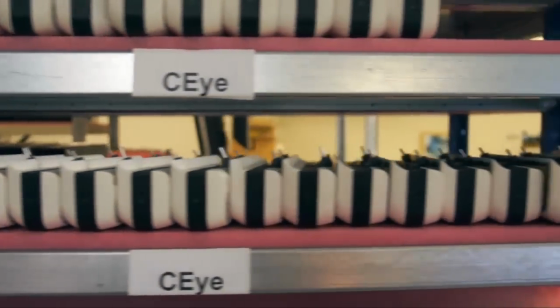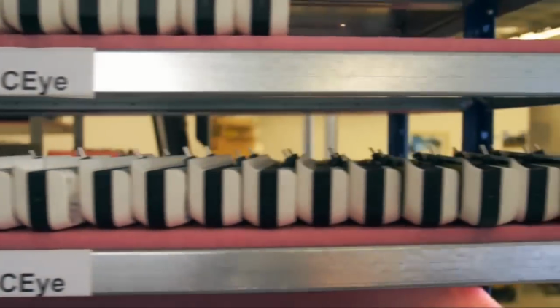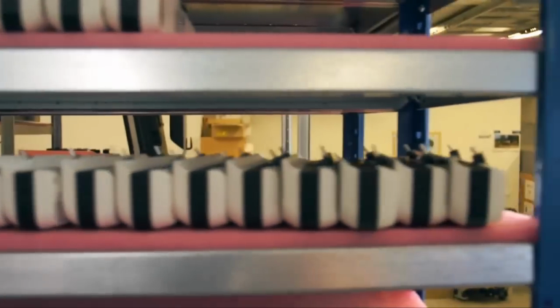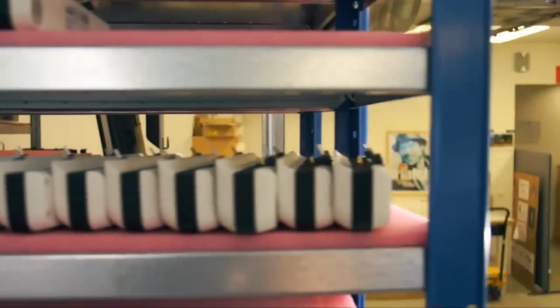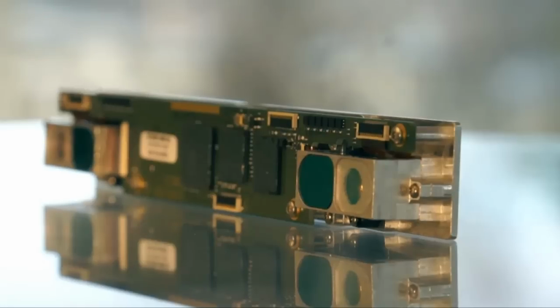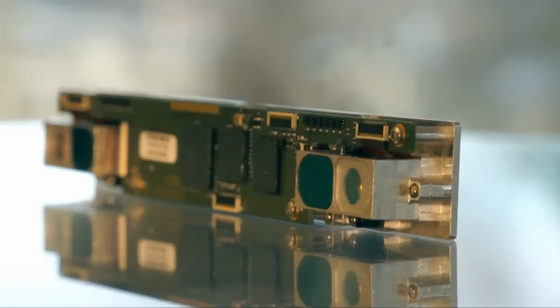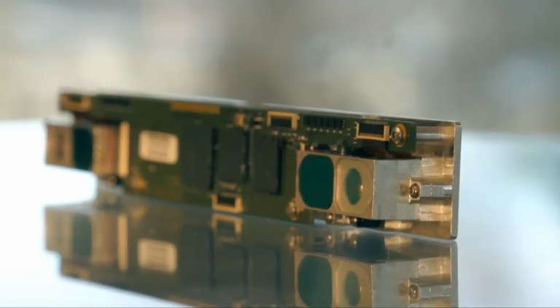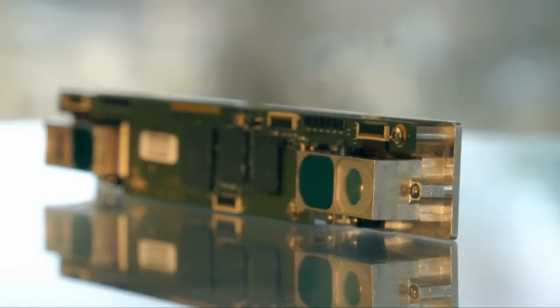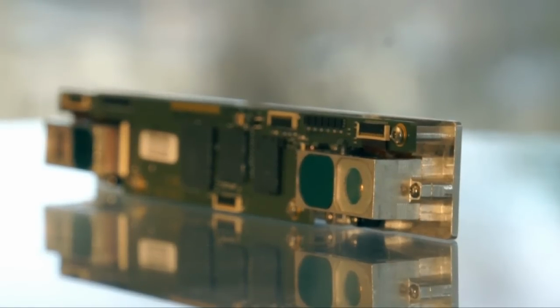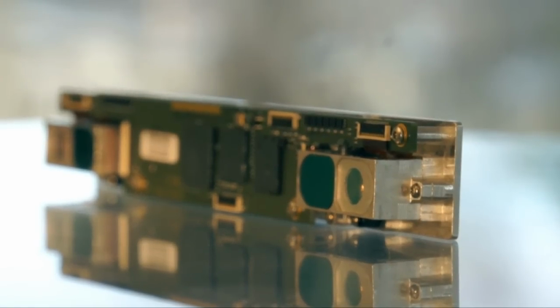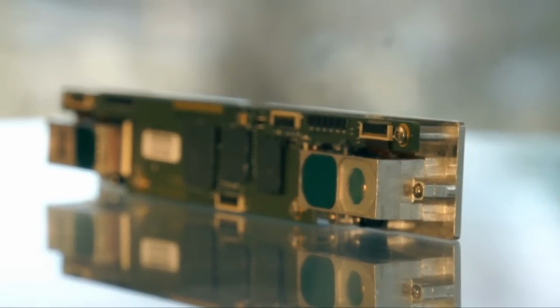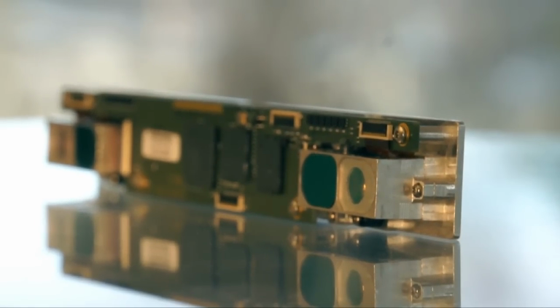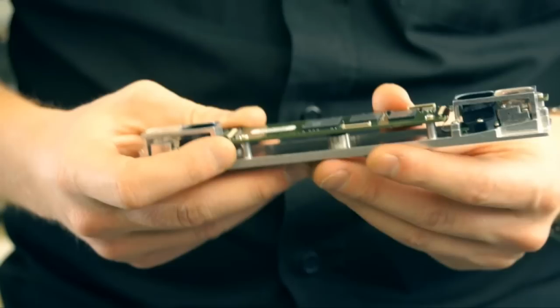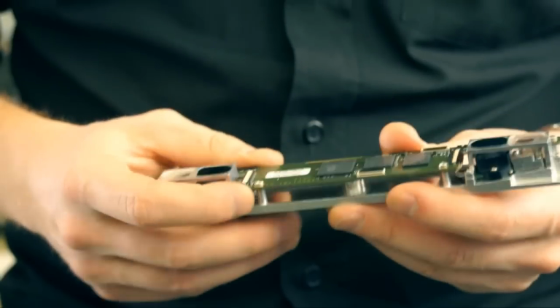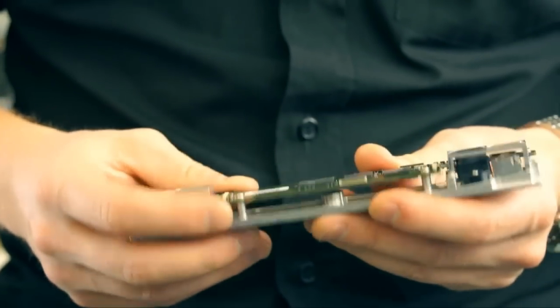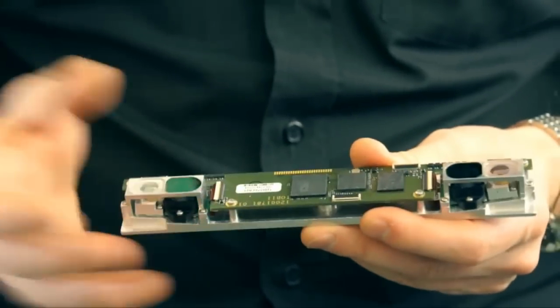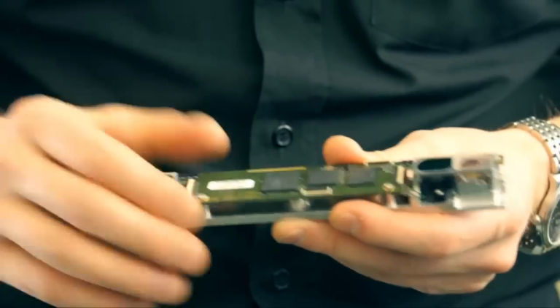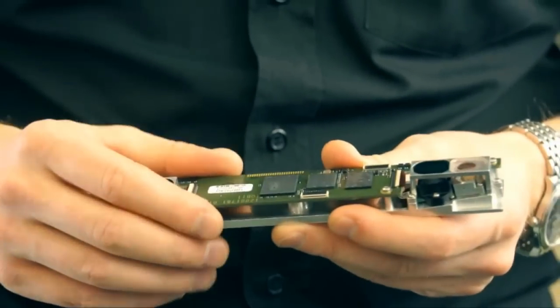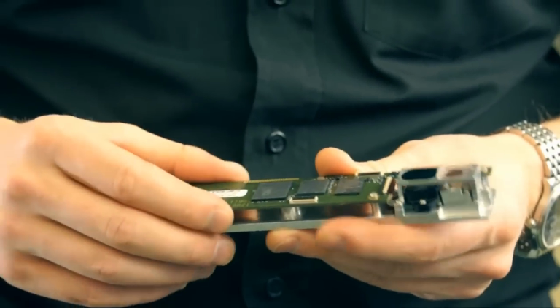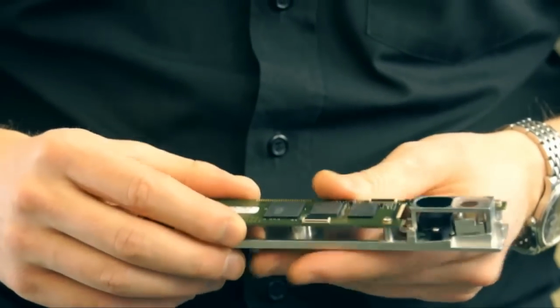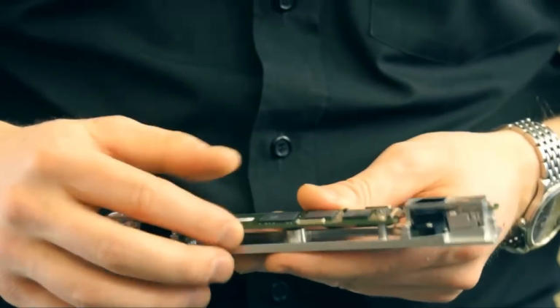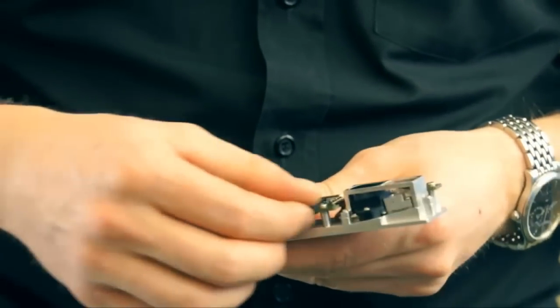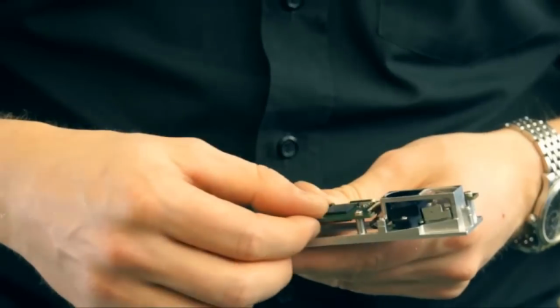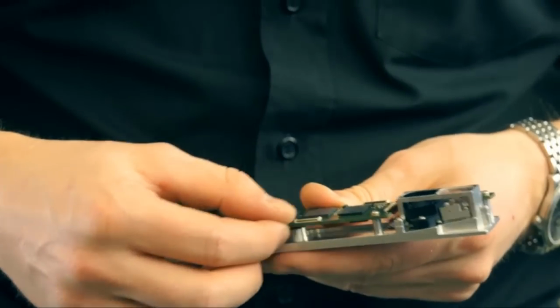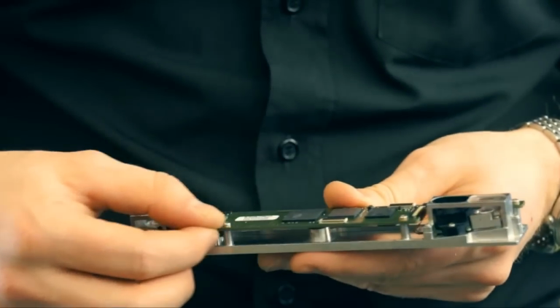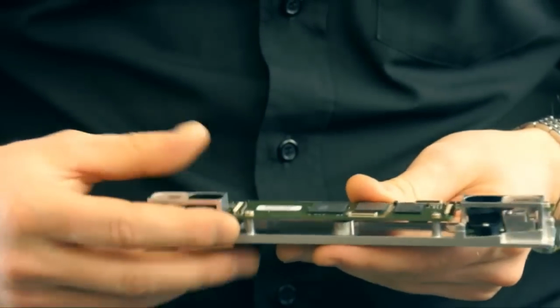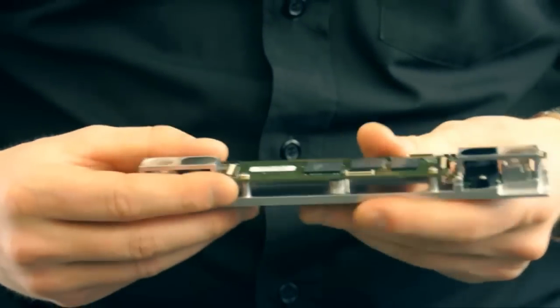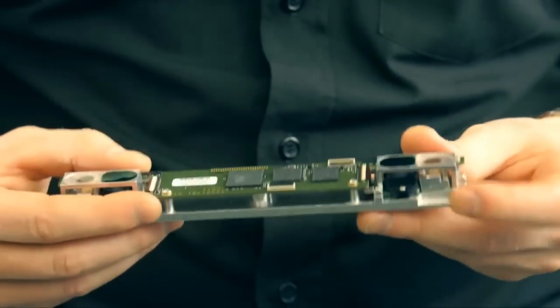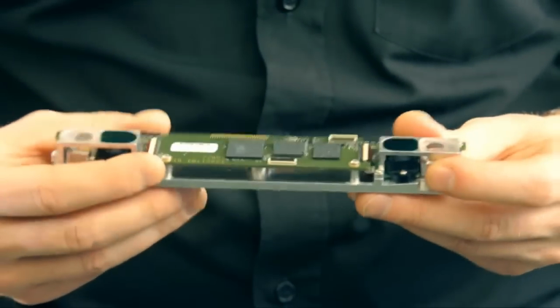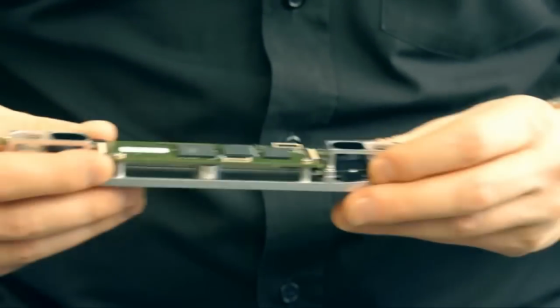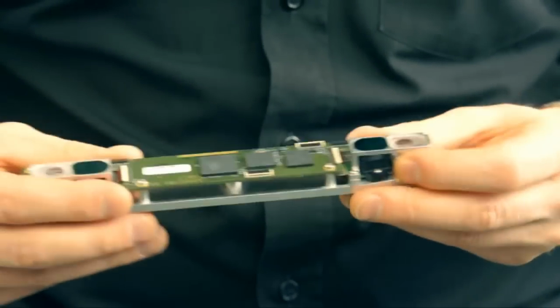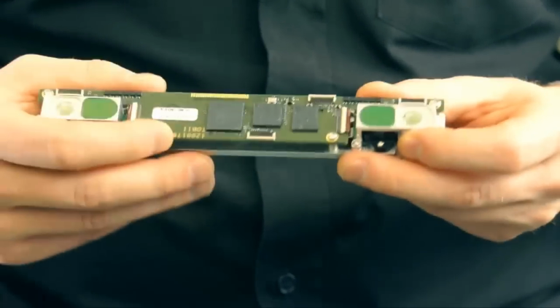The Tobii IS-2 Eye Tracker represents an important step in the evolution of eye tracking. It will fit into various mass market applications, thanks to its small size, low power consumption, and embedded processing.